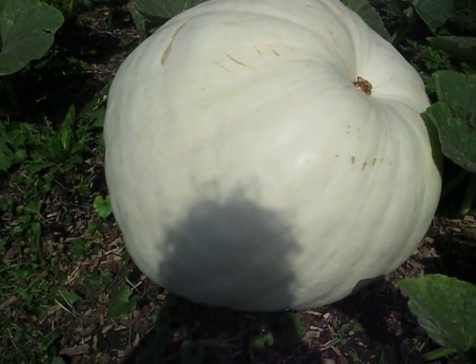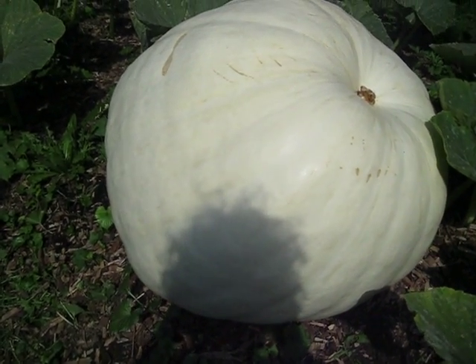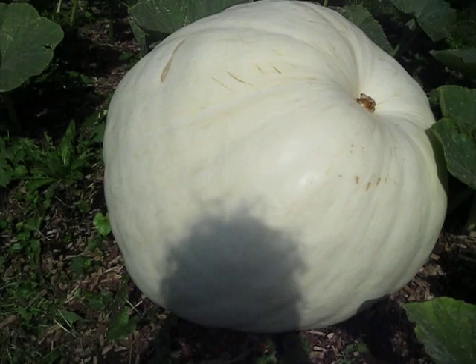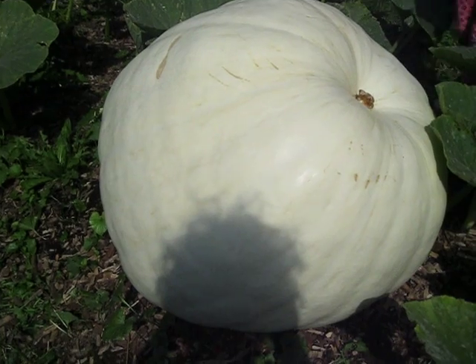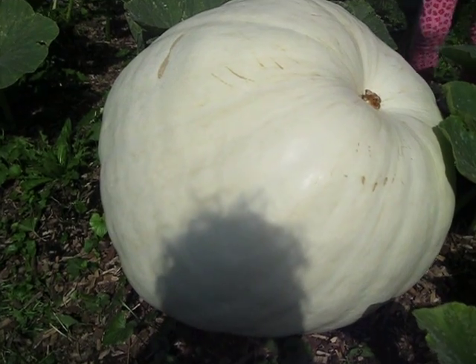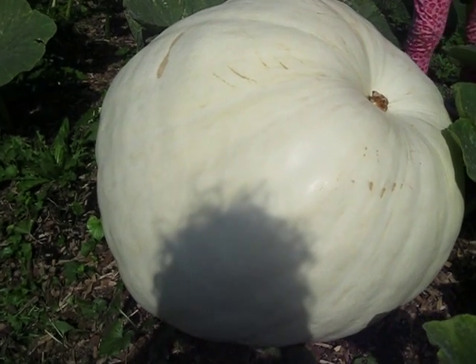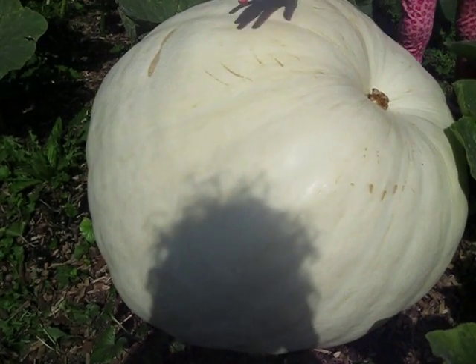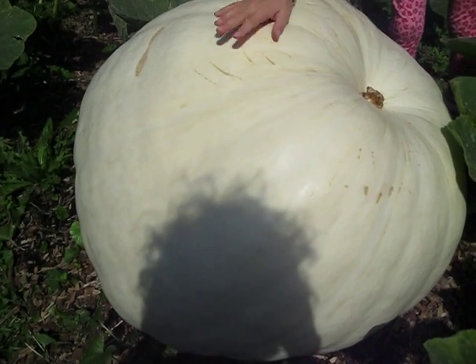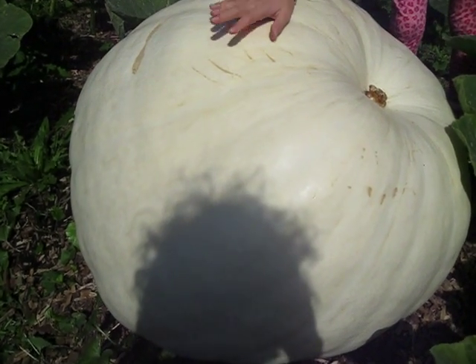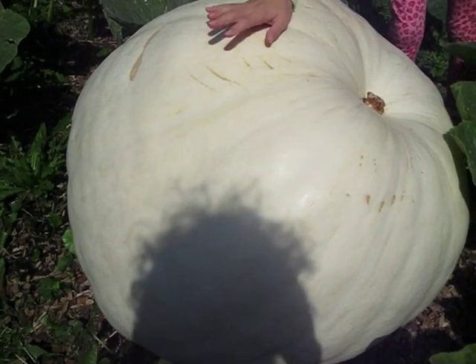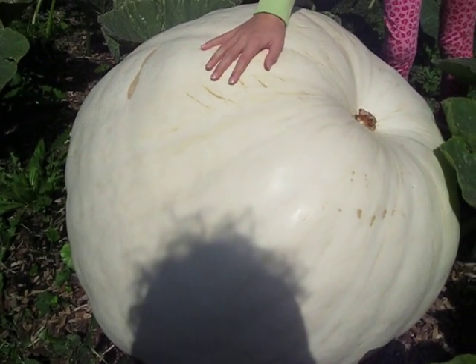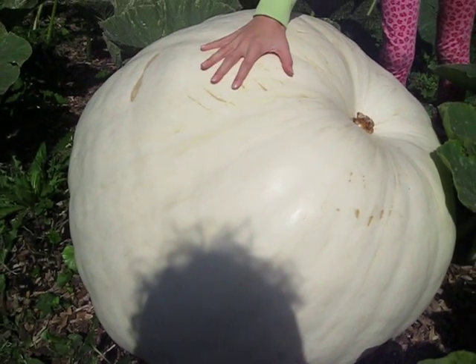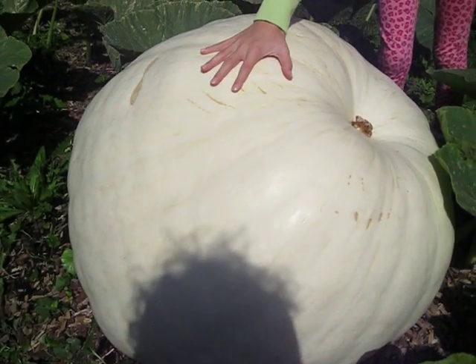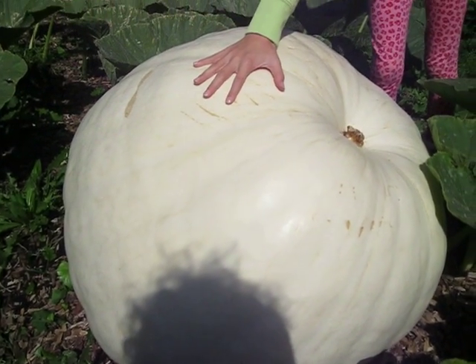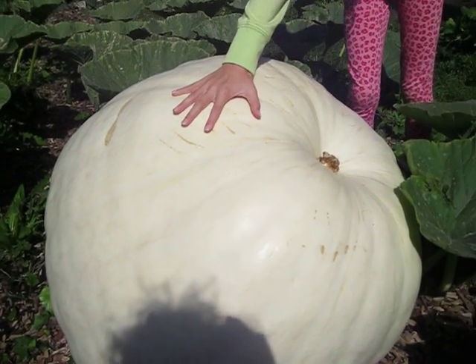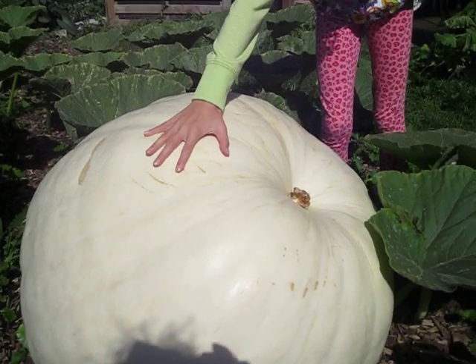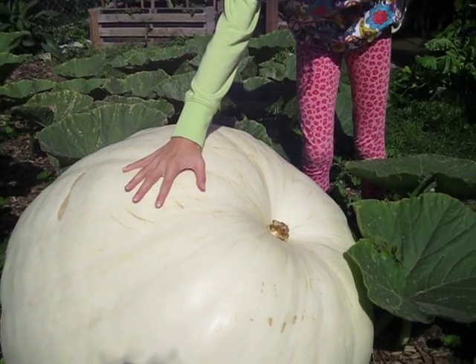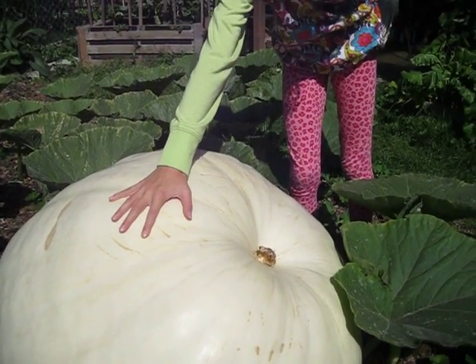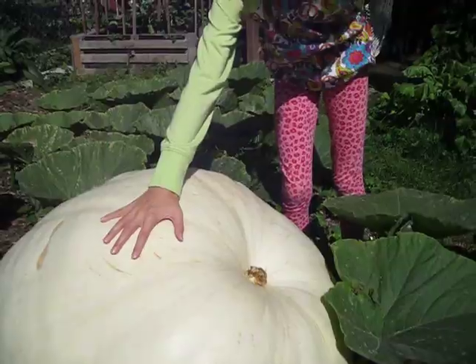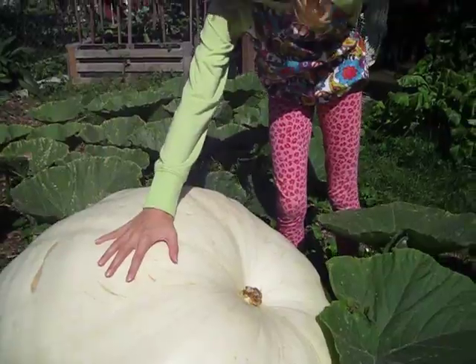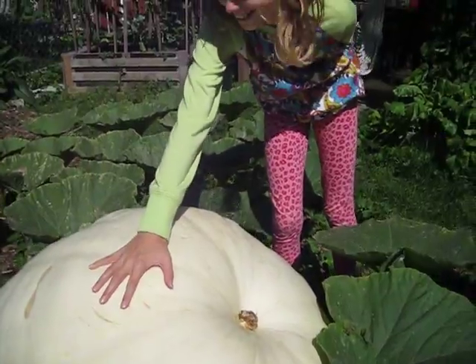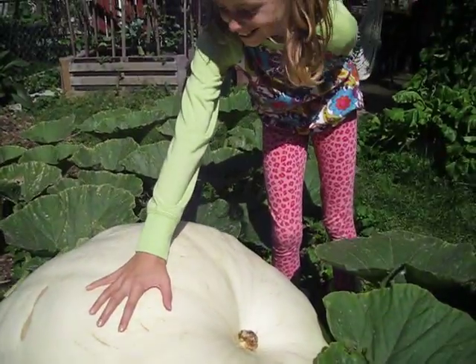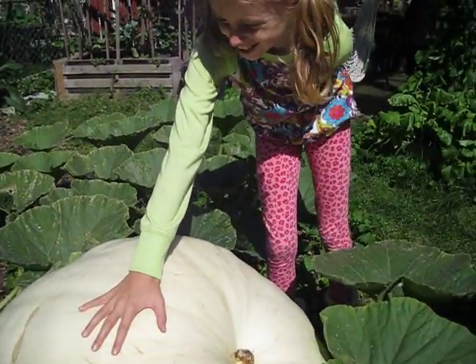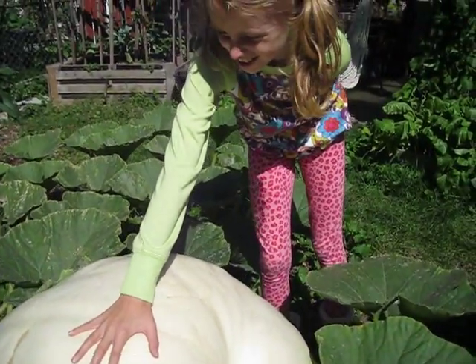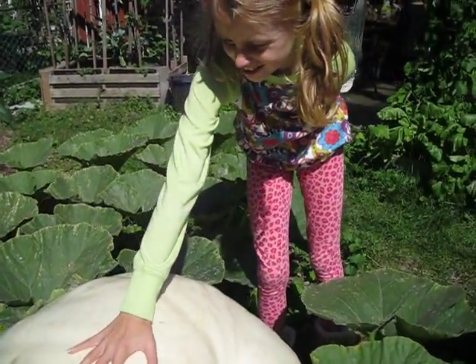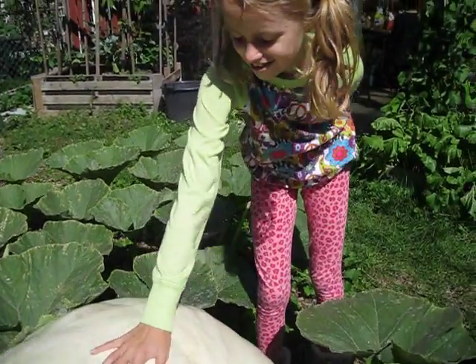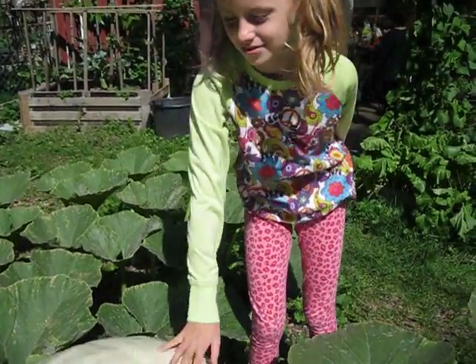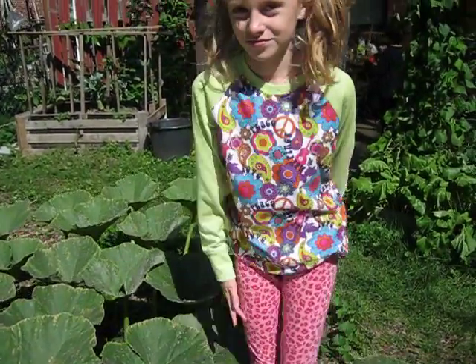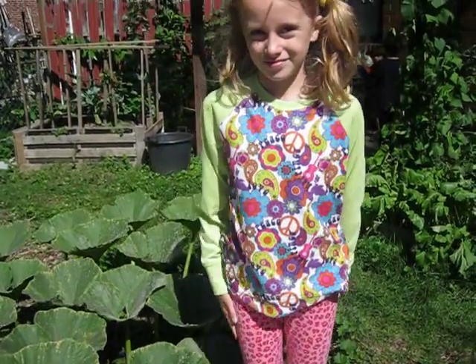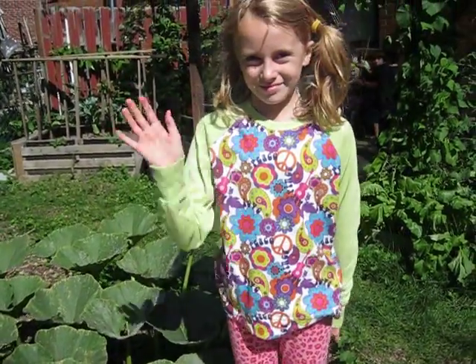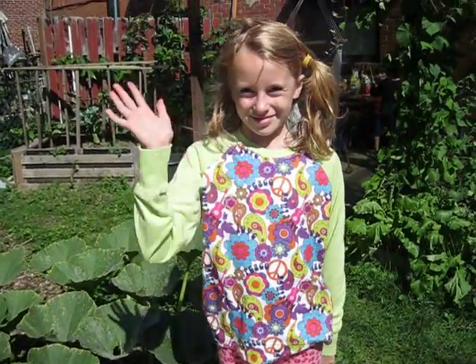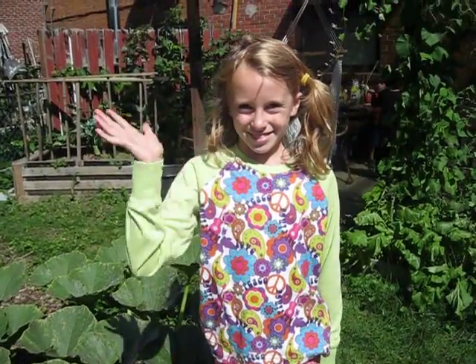An Atlantic Giant Pumpkin — compared to my hand, that's pretty big. Sure is! Thanks for watching, folks, and bye for now.